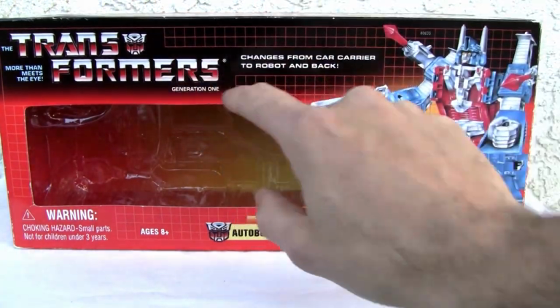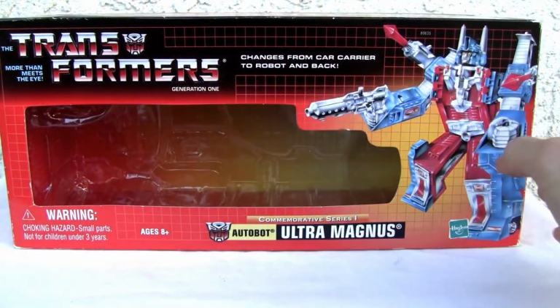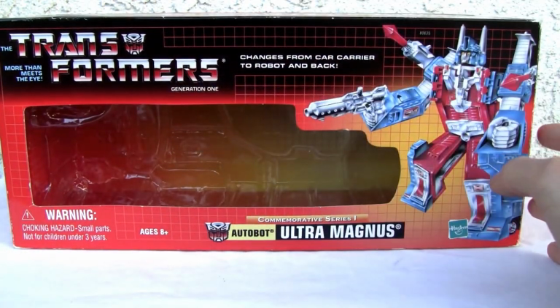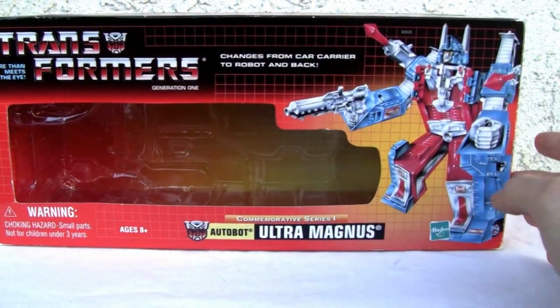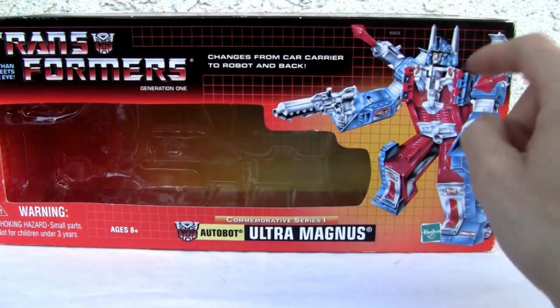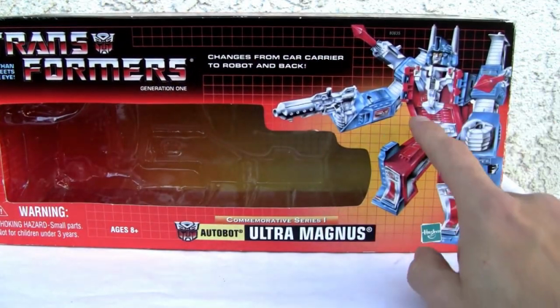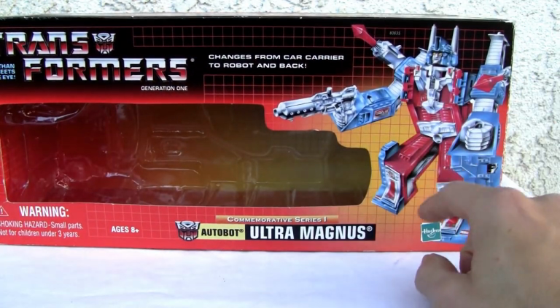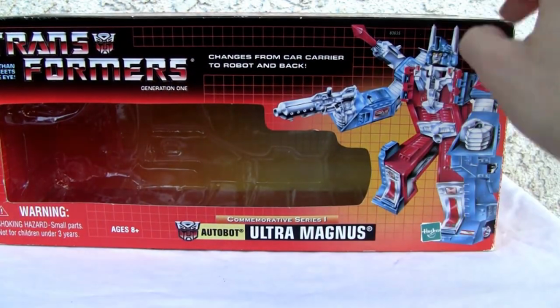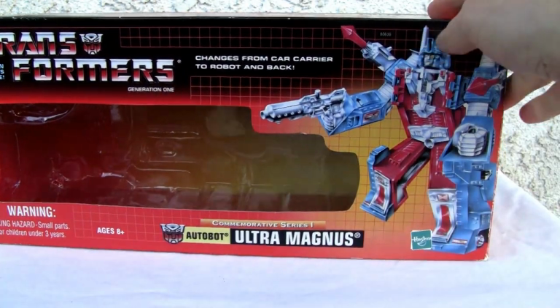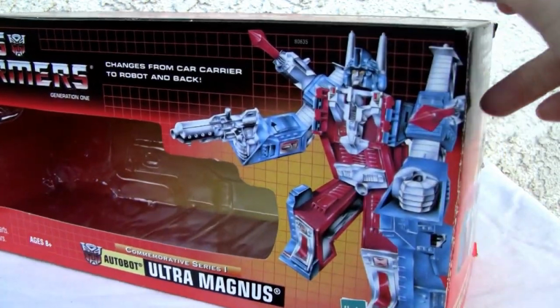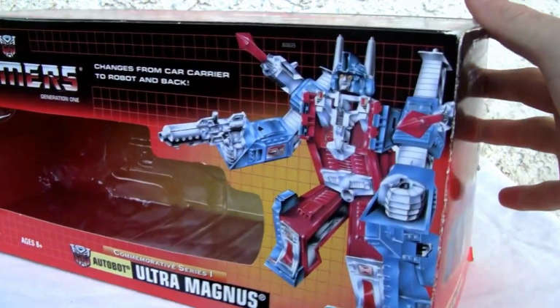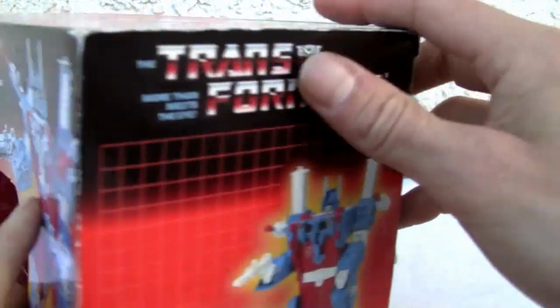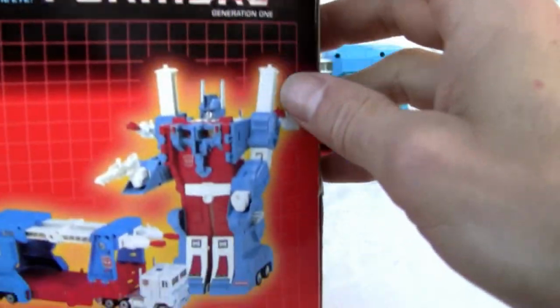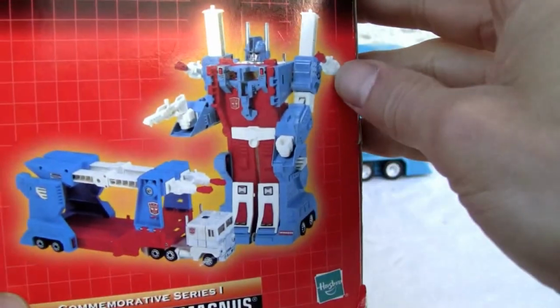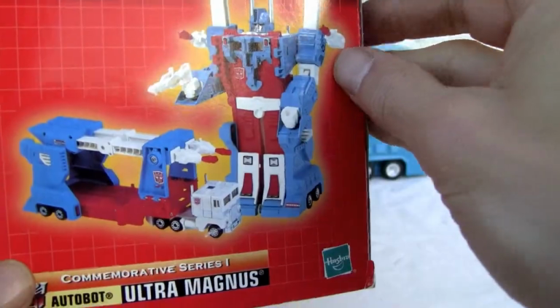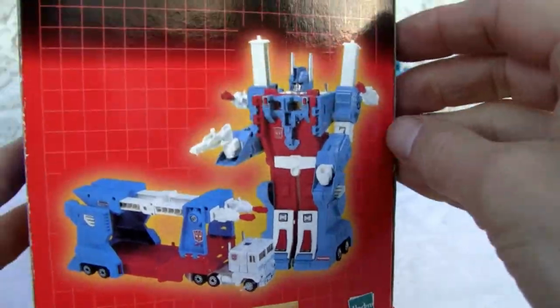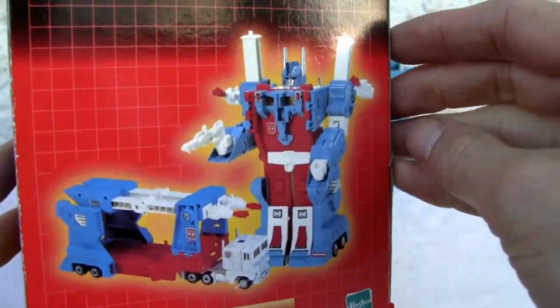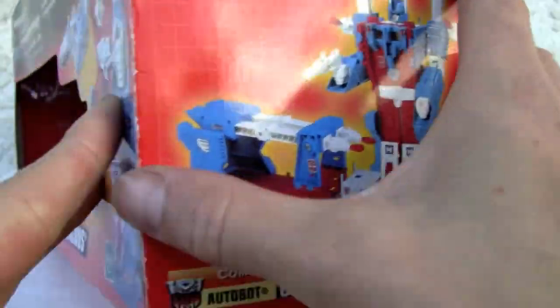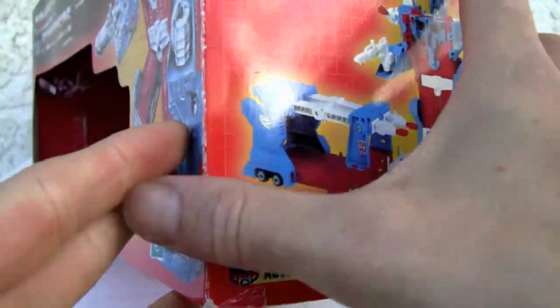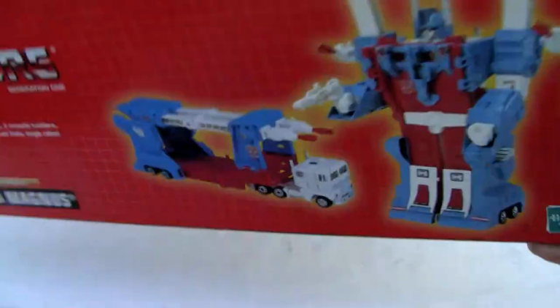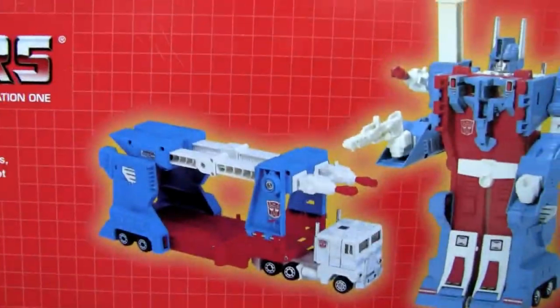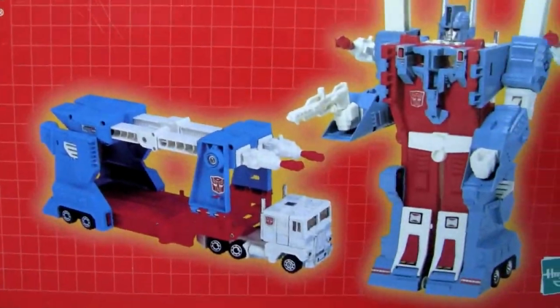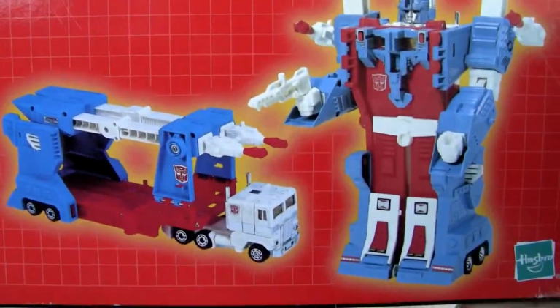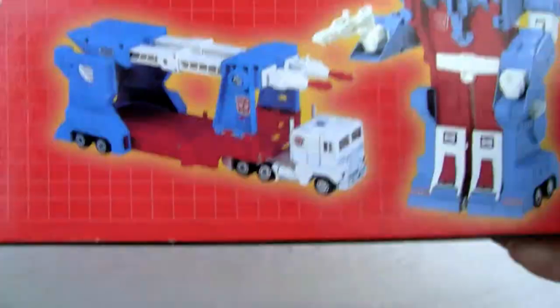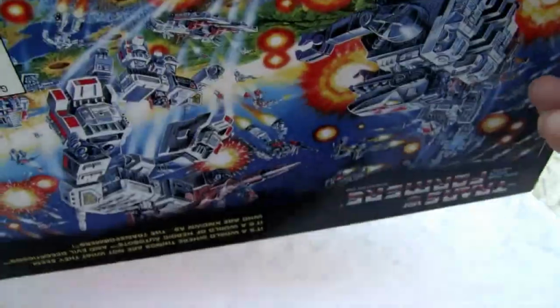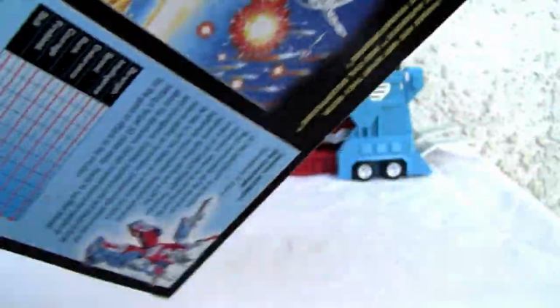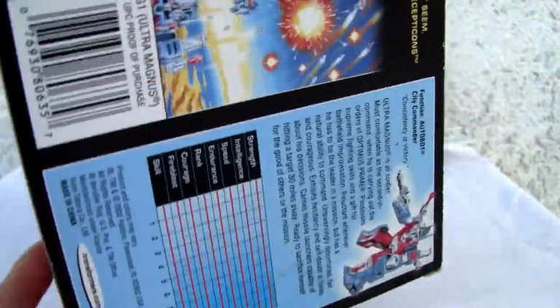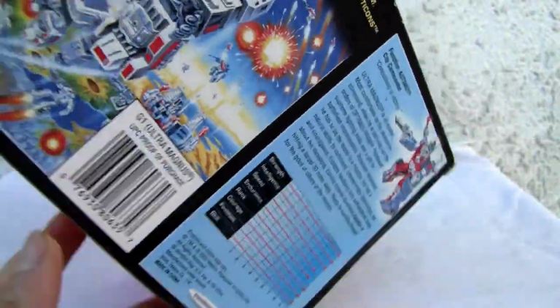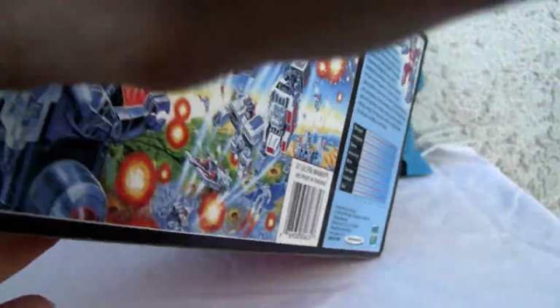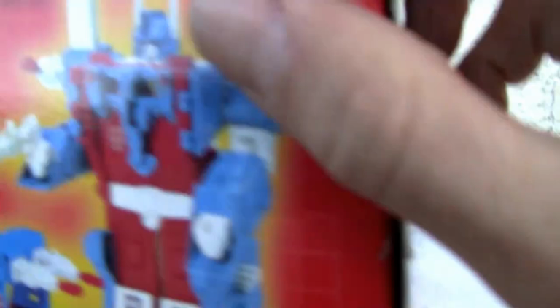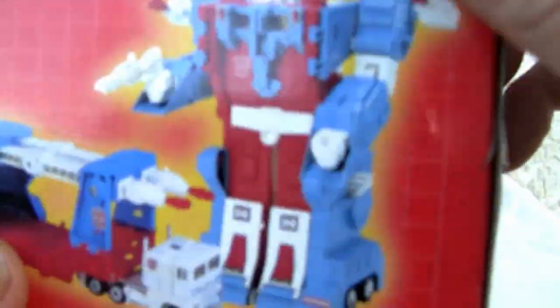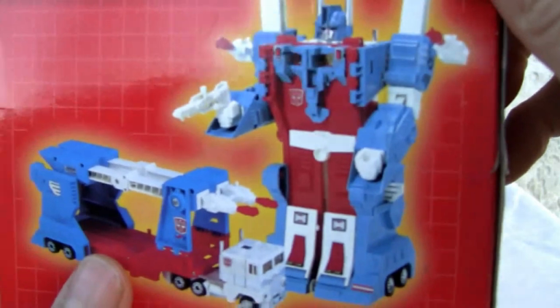Good old G1 Transformer-esque — that is Ultra Magnus. Same from the side, from the bottom. Here's a side view.